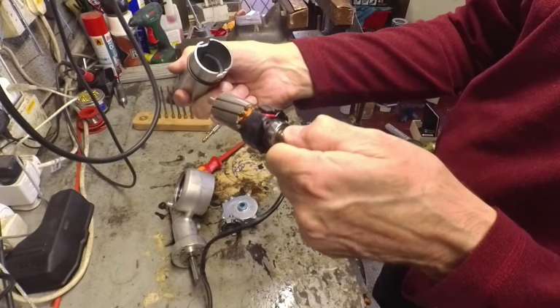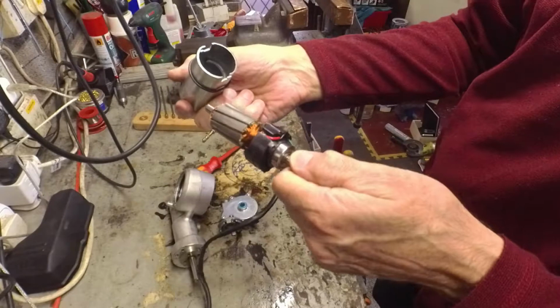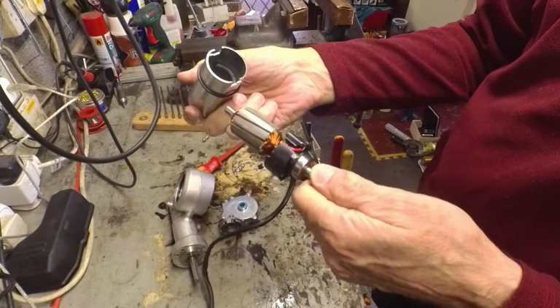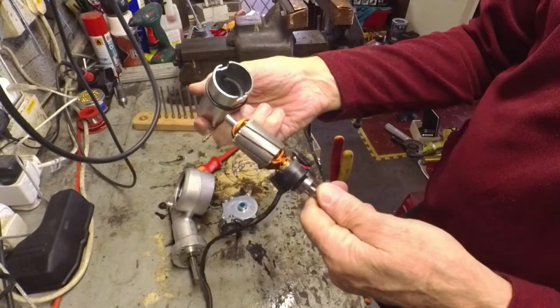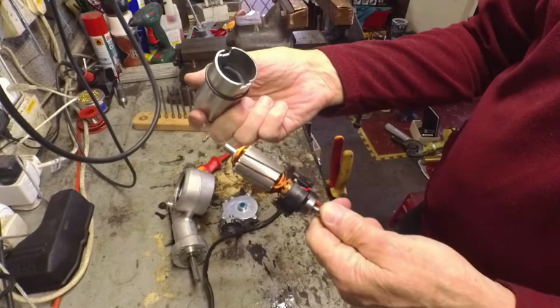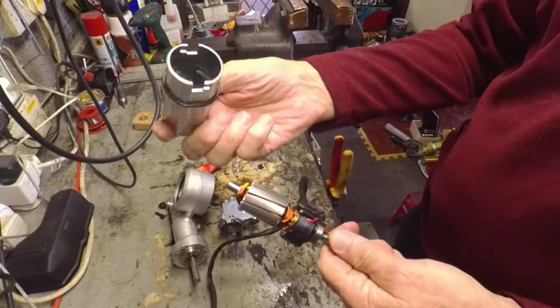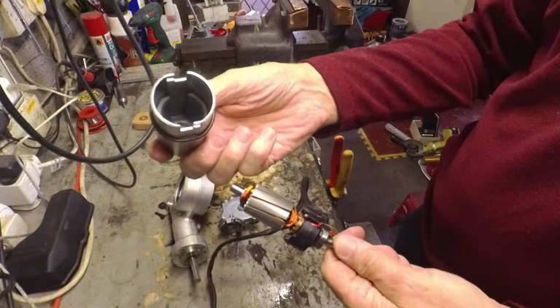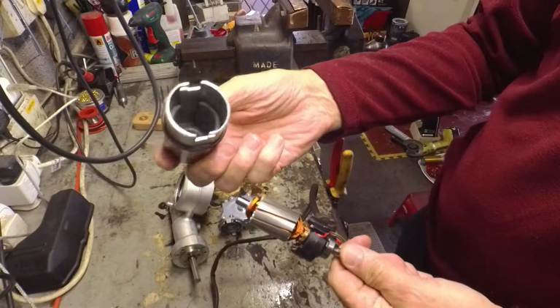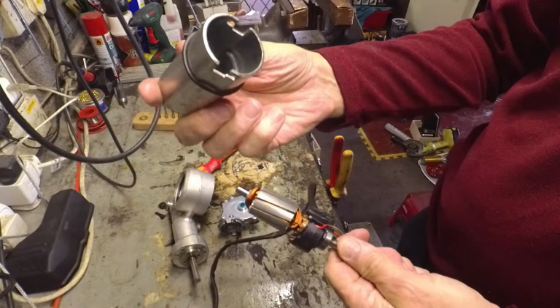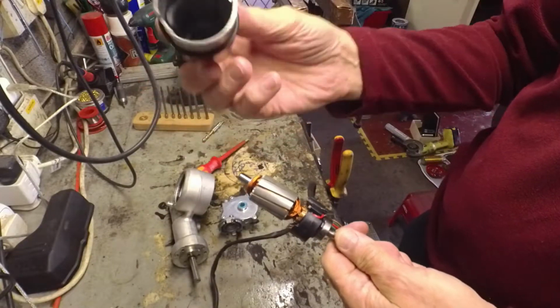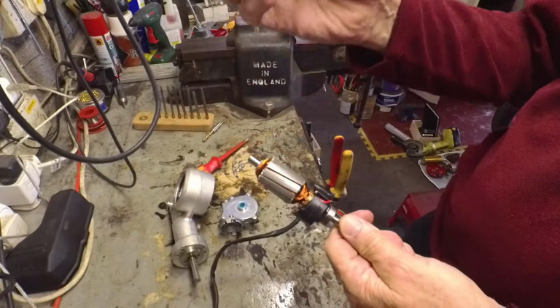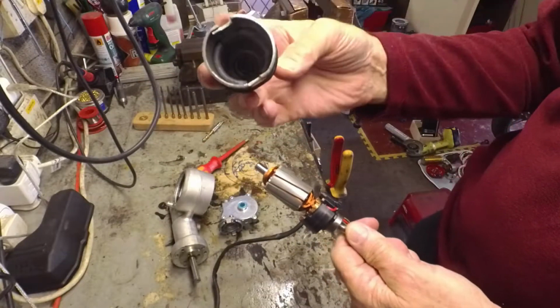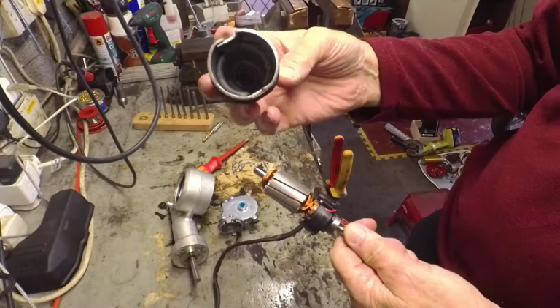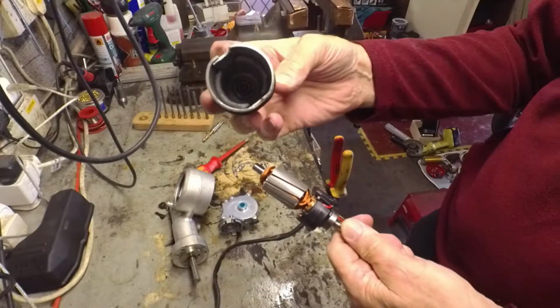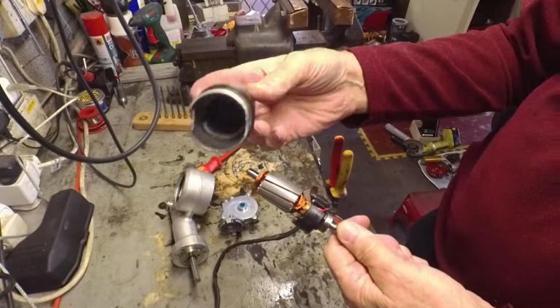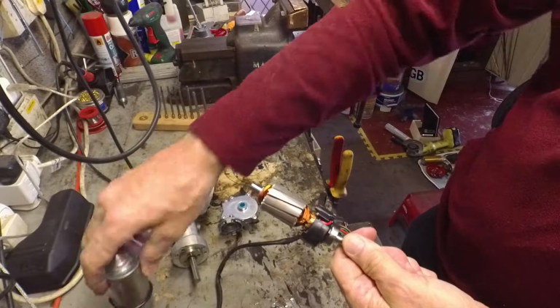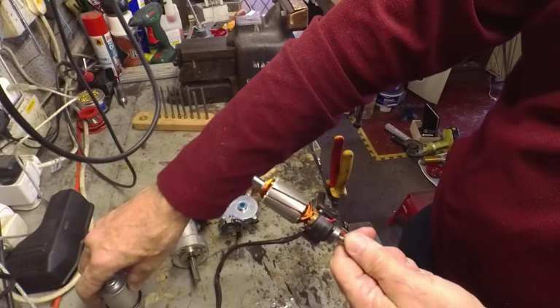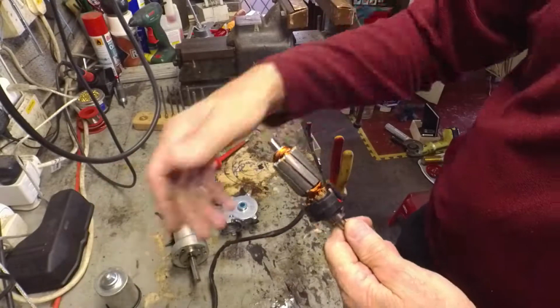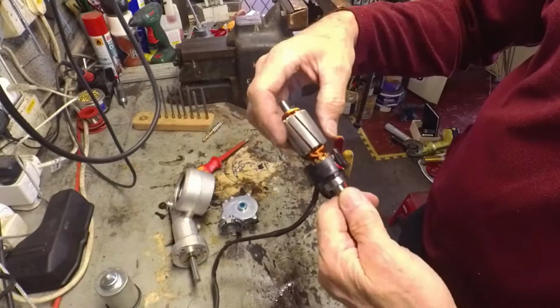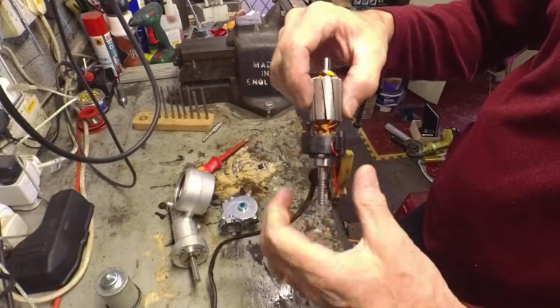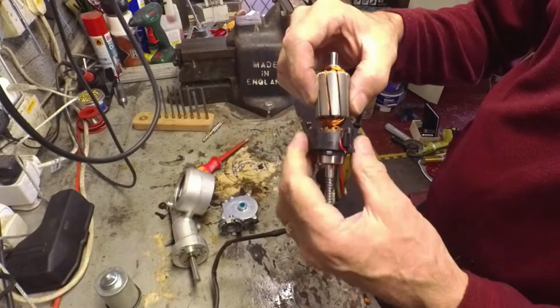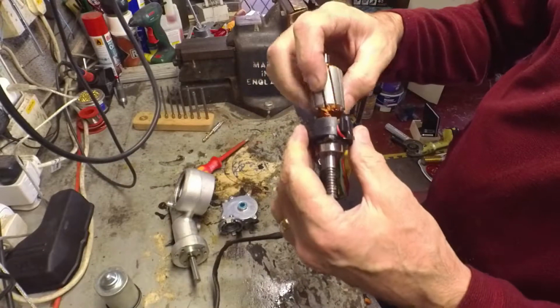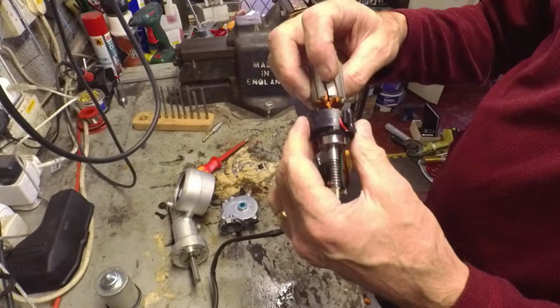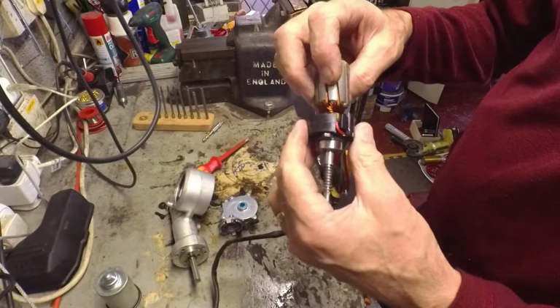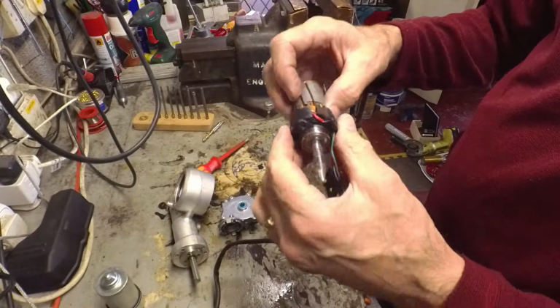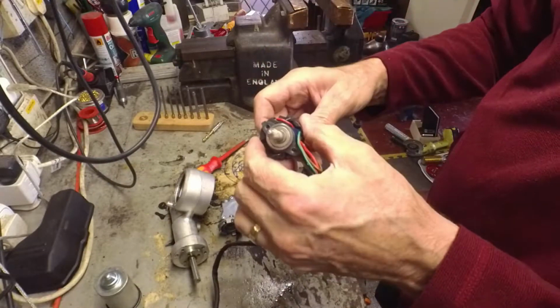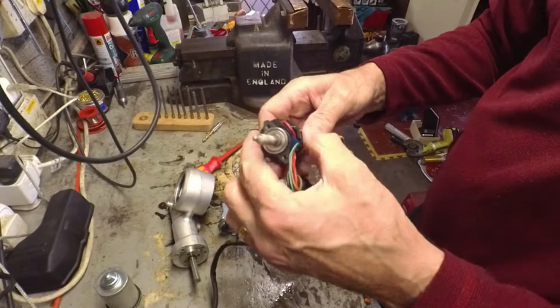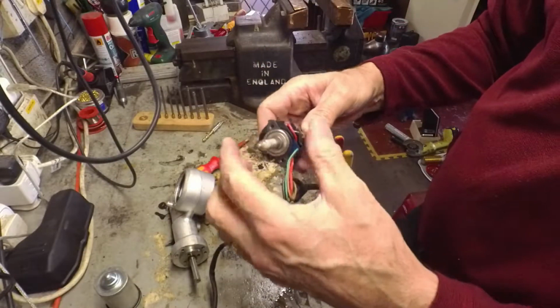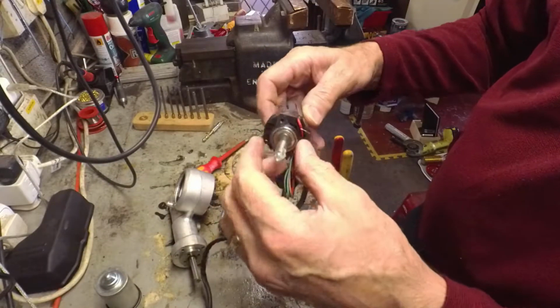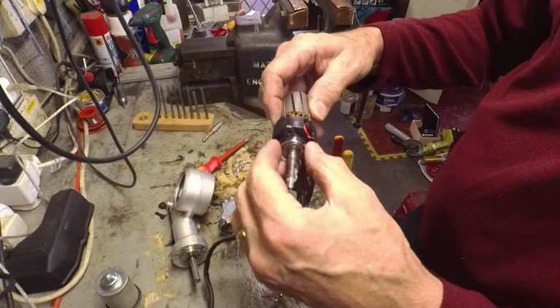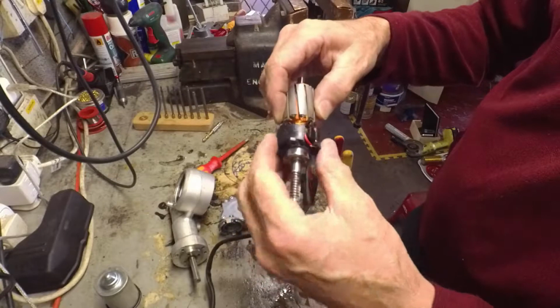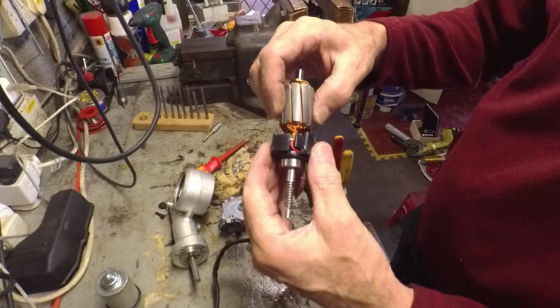It's just the magnet. Very neat — a nice little permanent magnet motor. It's brushed though, which is right.